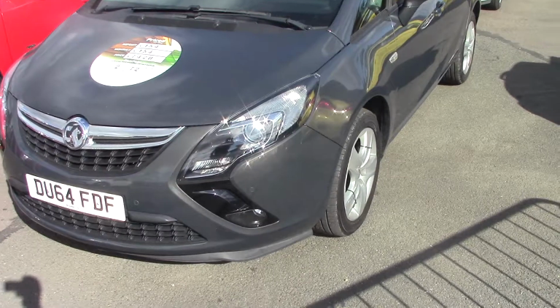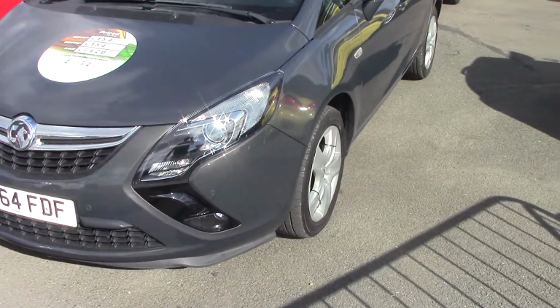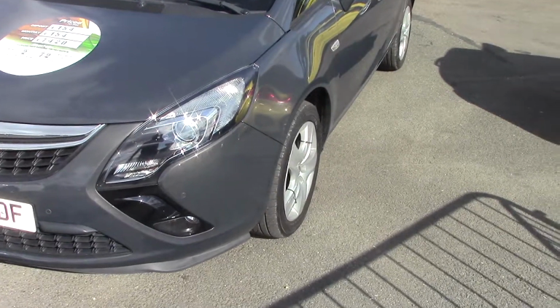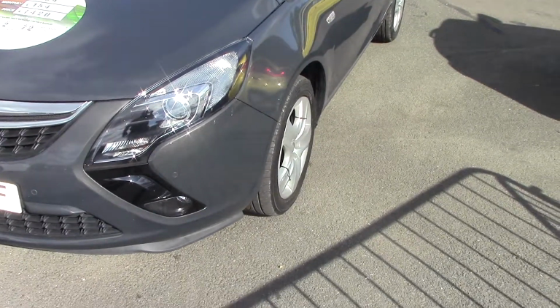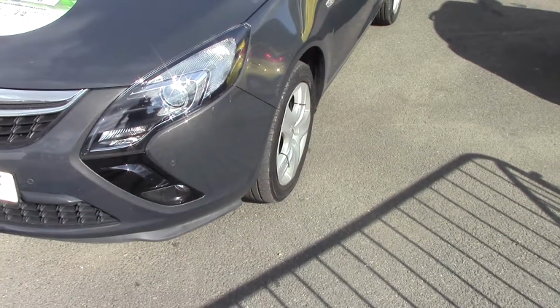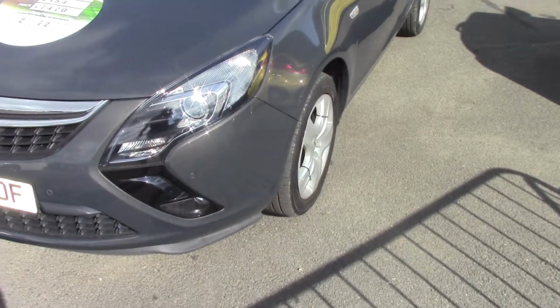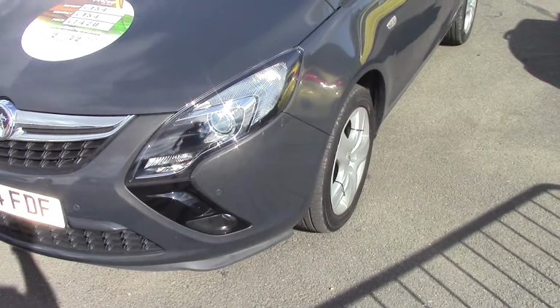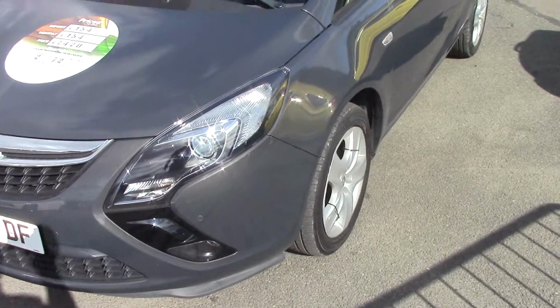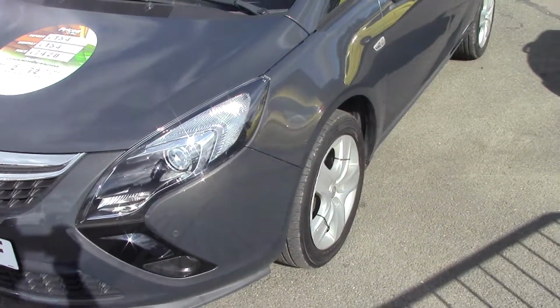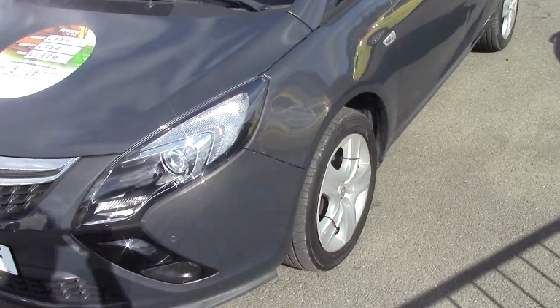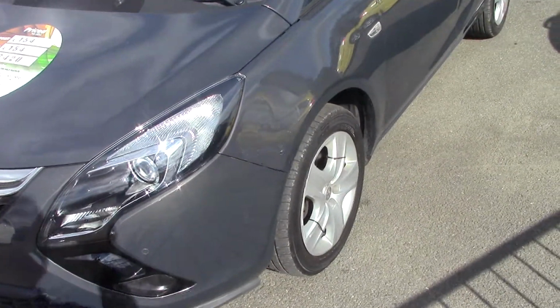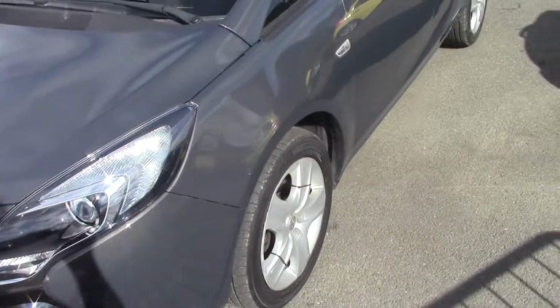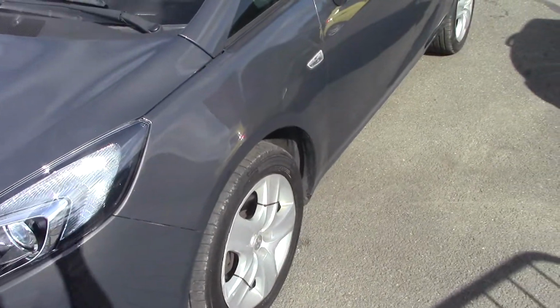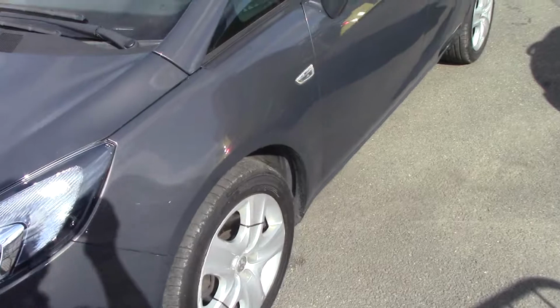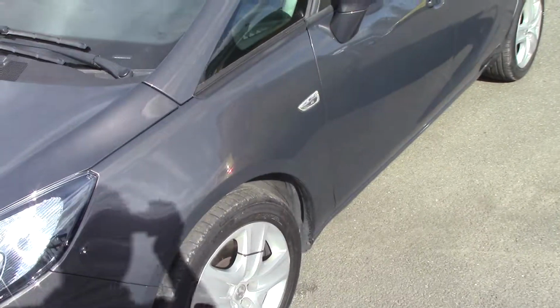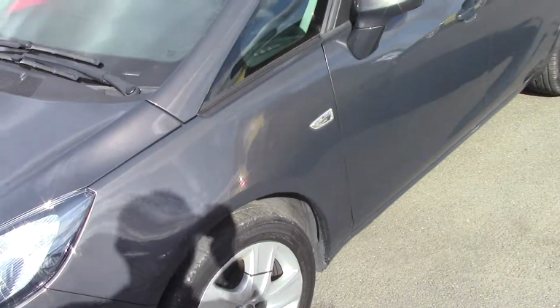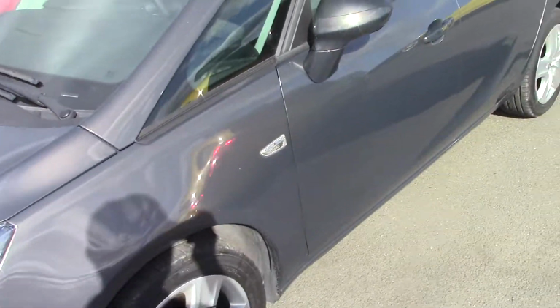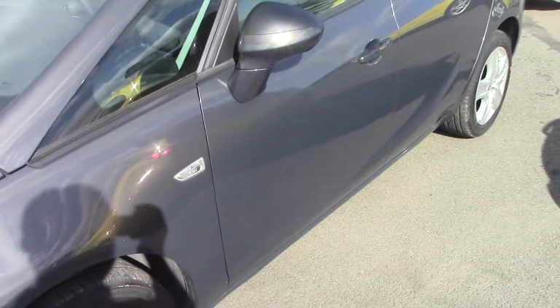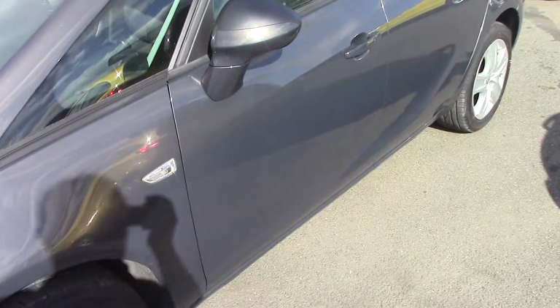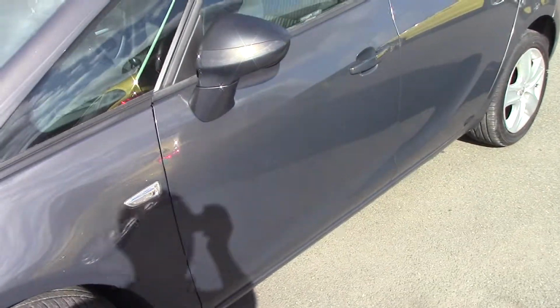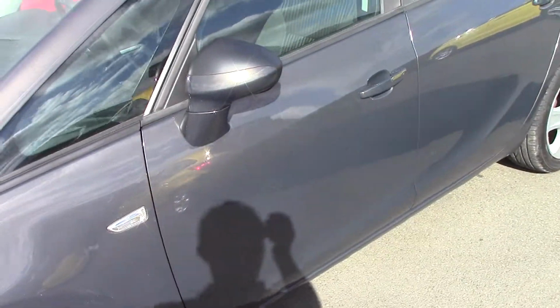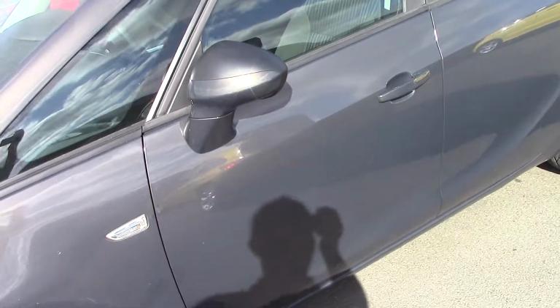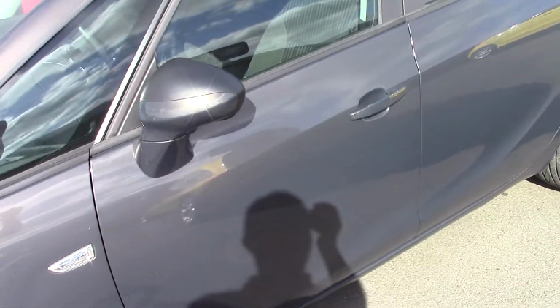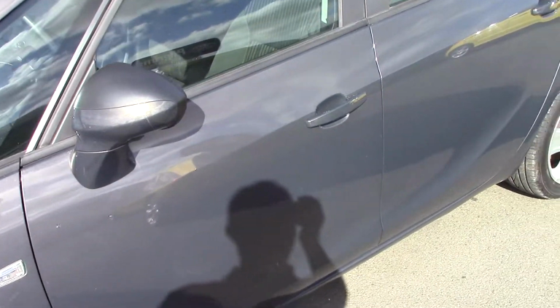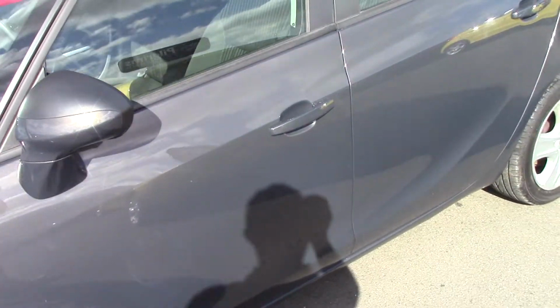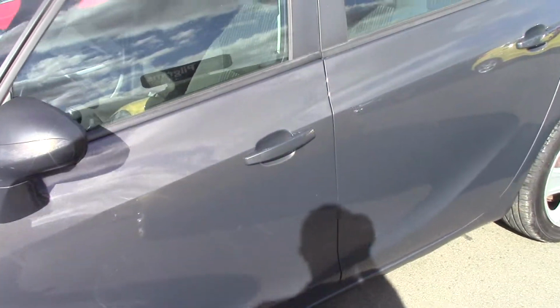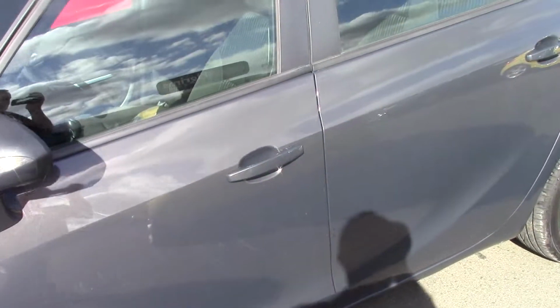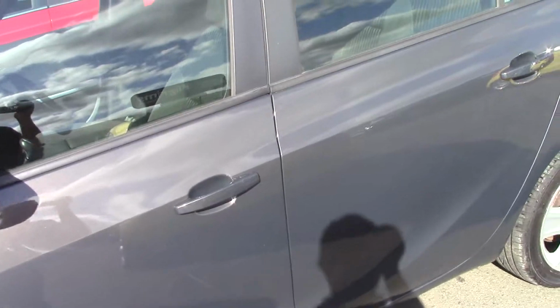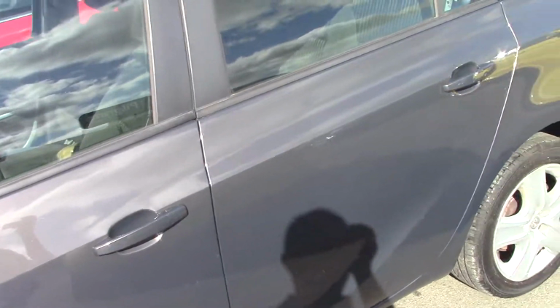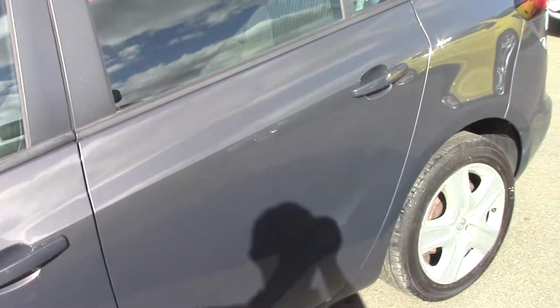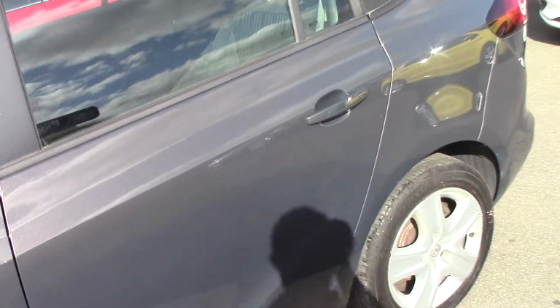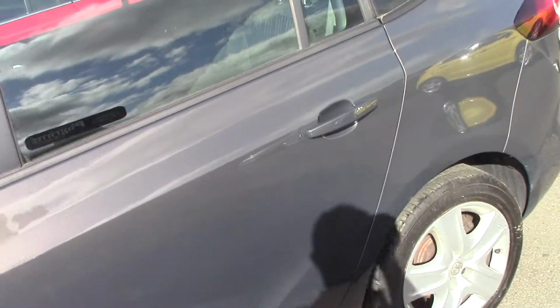As you can see it's finished in a lovely grey metallic. We'll start to have a look down this side — the bodywork is in lovely condition, but you'll see that as we go through the video. So we'll continue down the passenger side first.